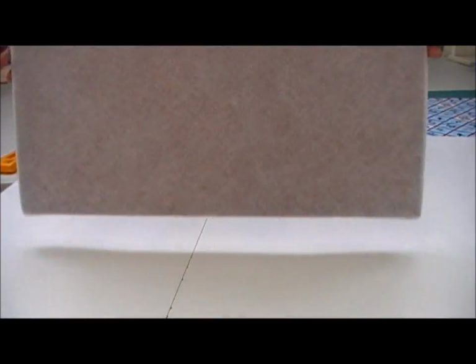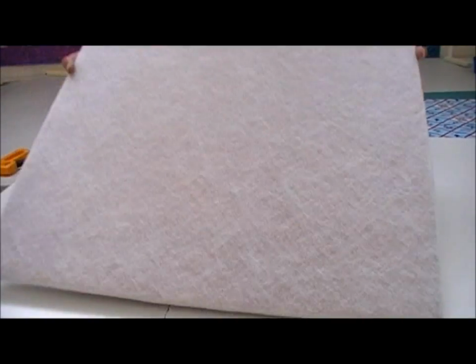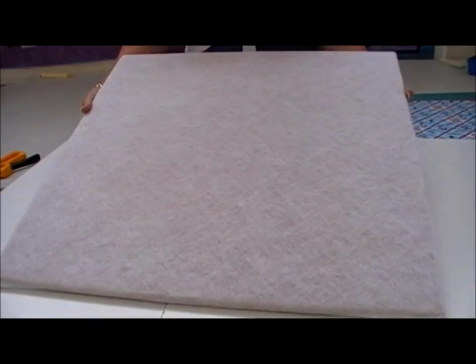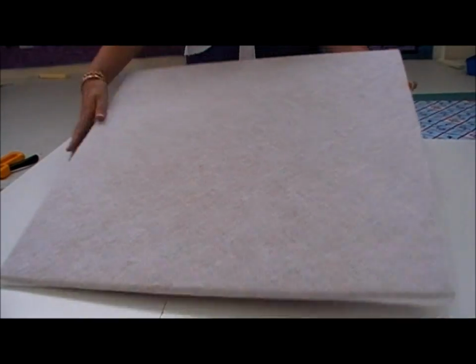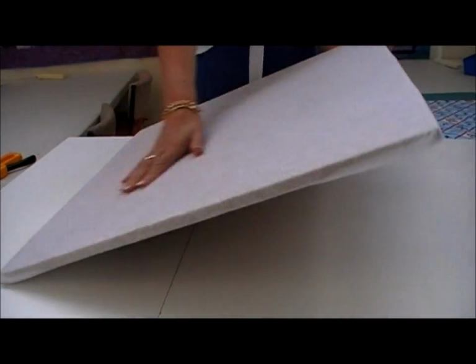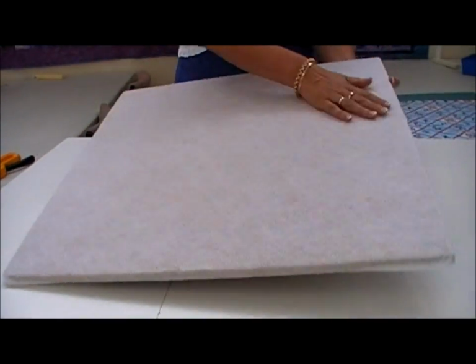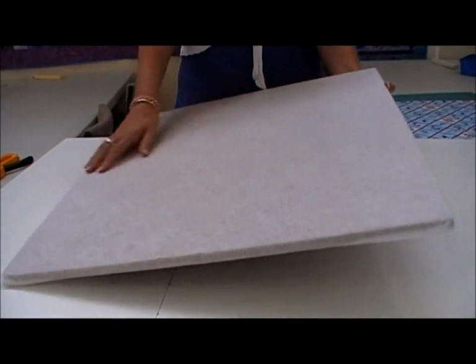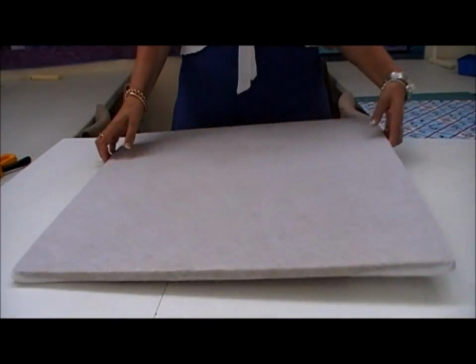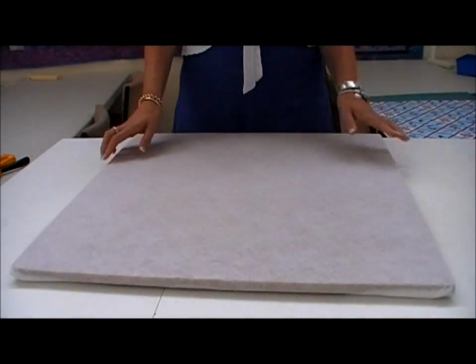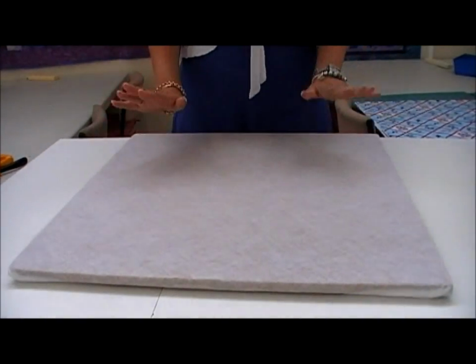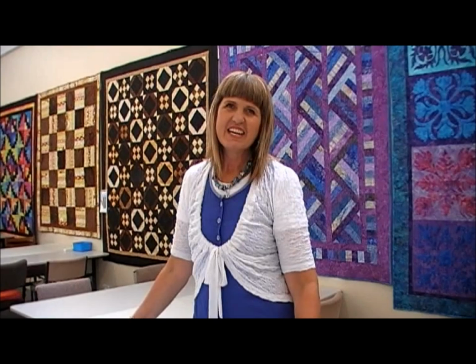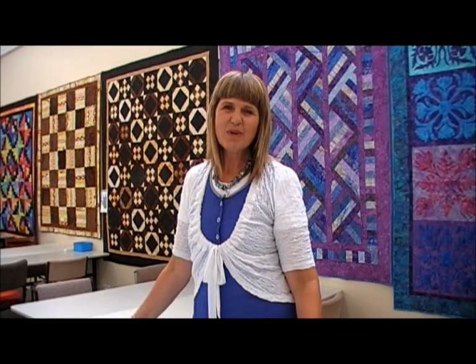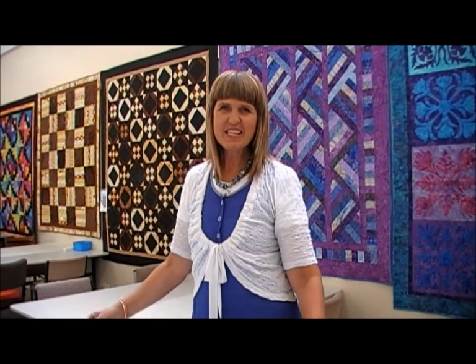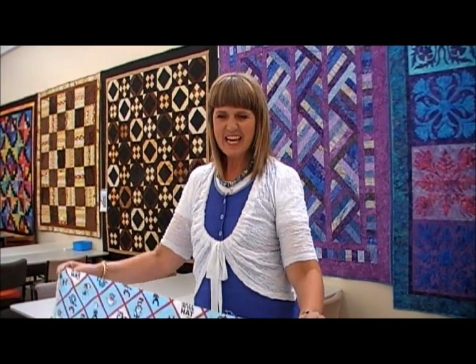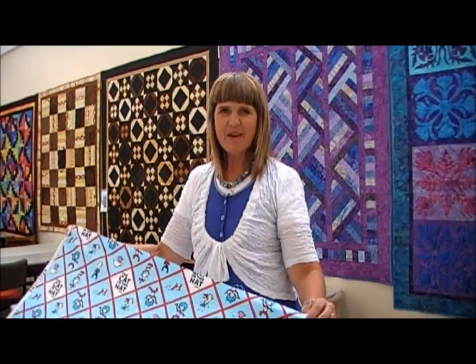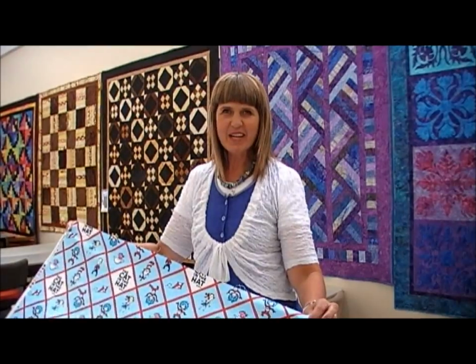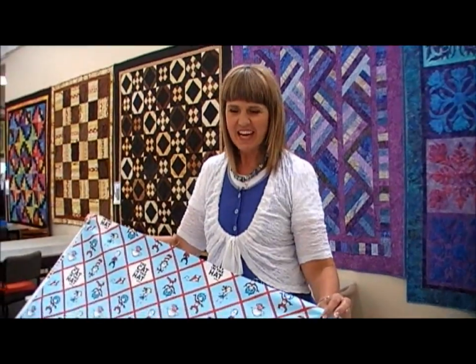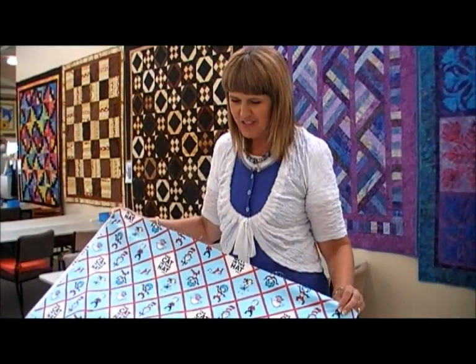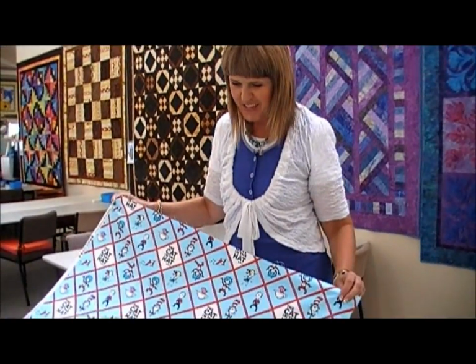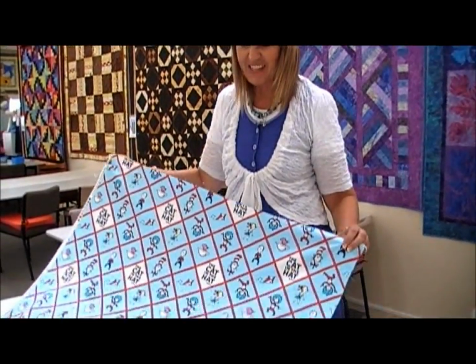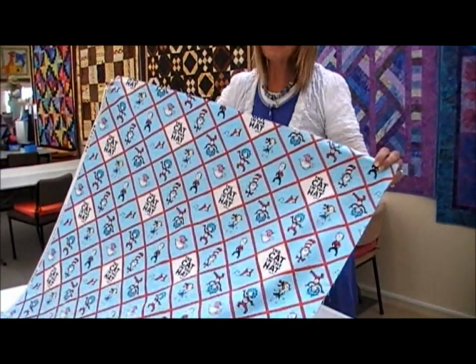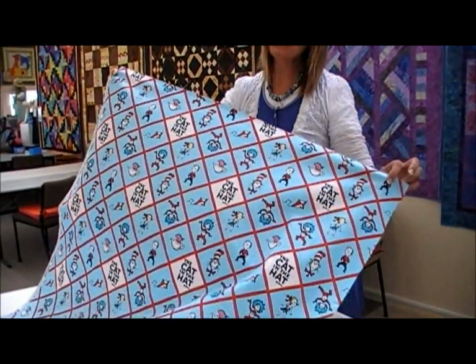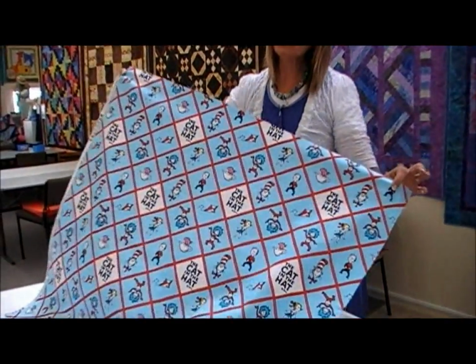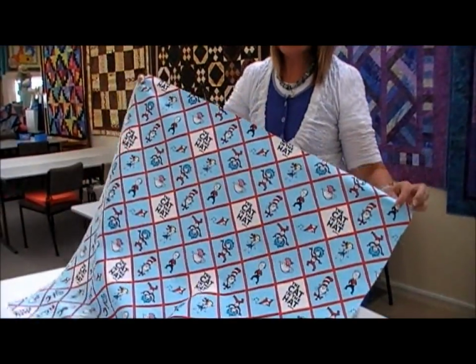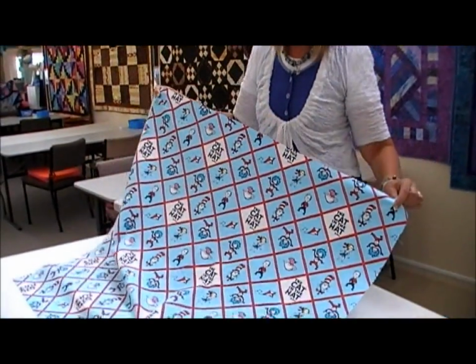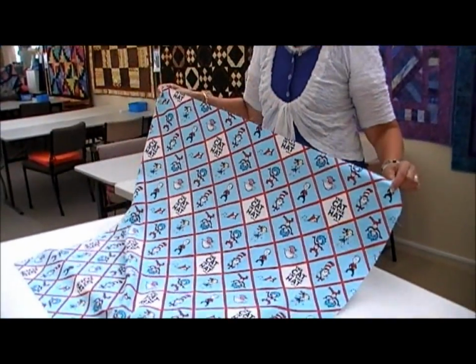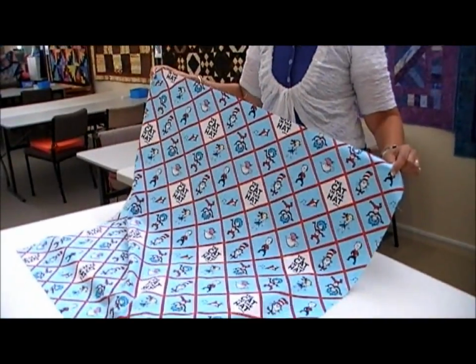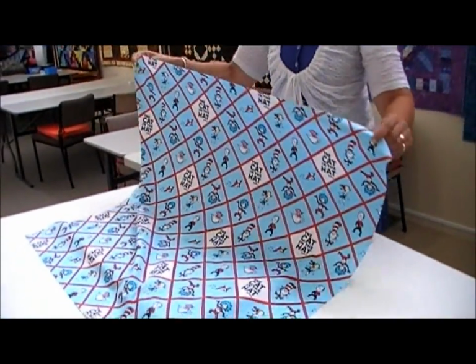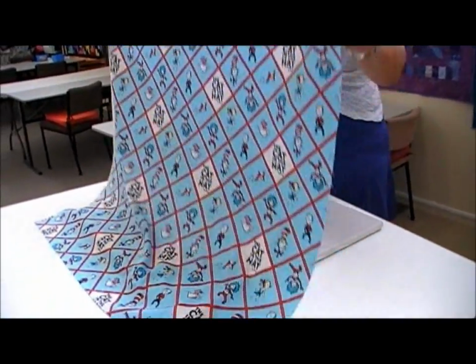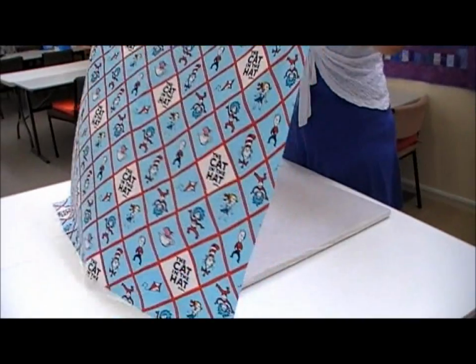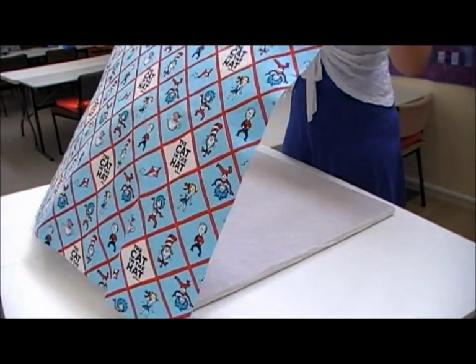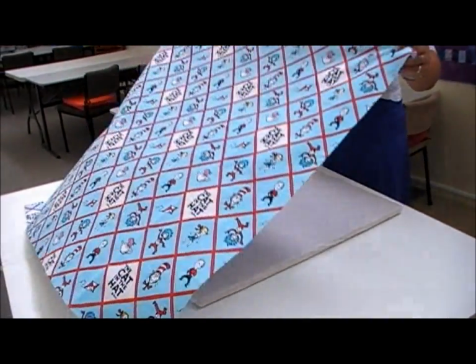So that's it all covered with a pallon. Now we're ready to take our fabric and I've chosen this very cool Dr. Seuss fabric. It's perfect for our little notice board.